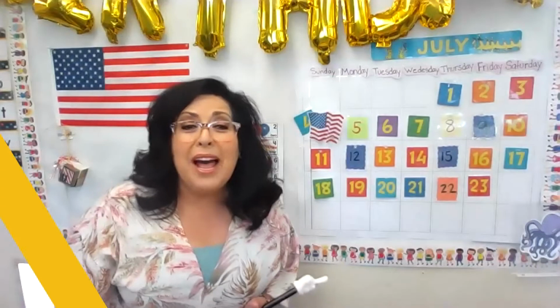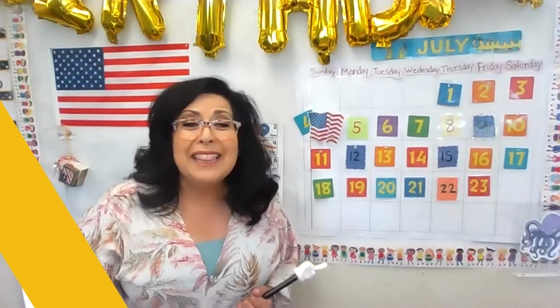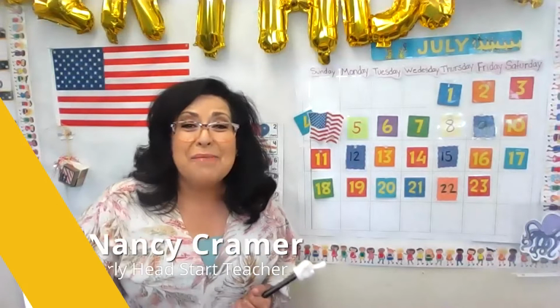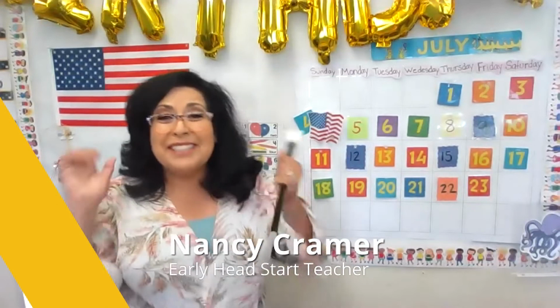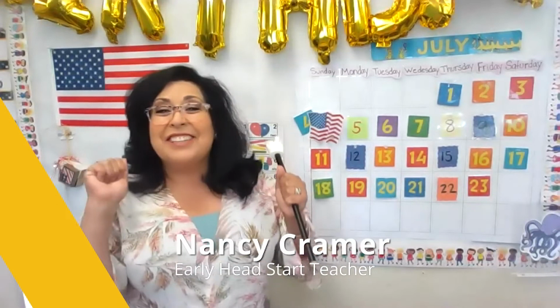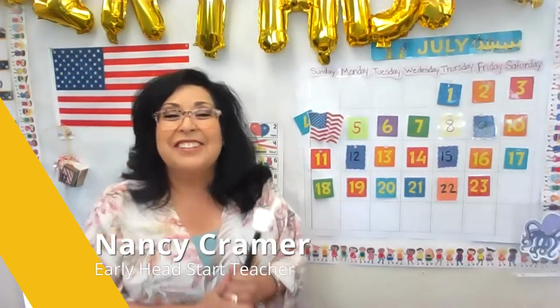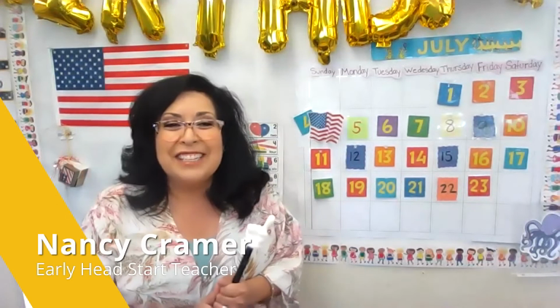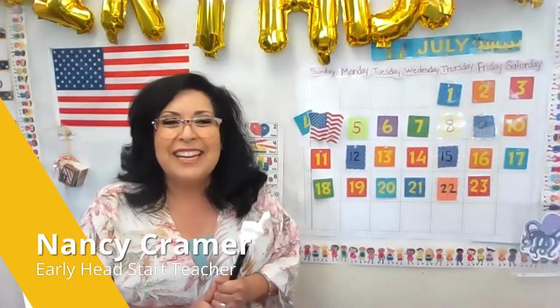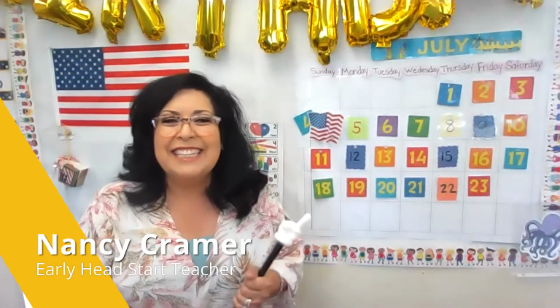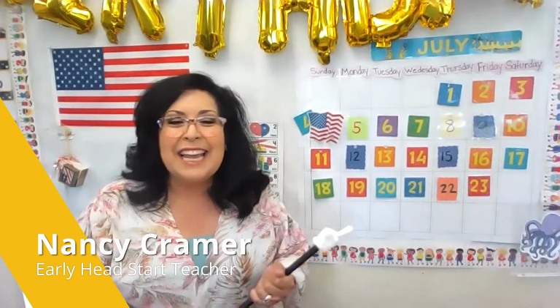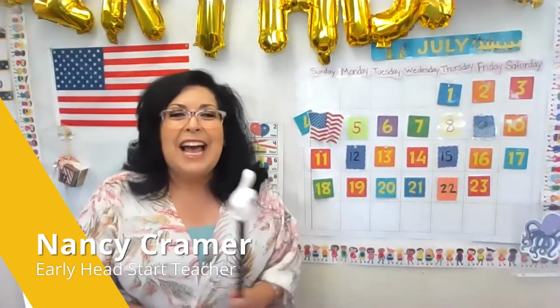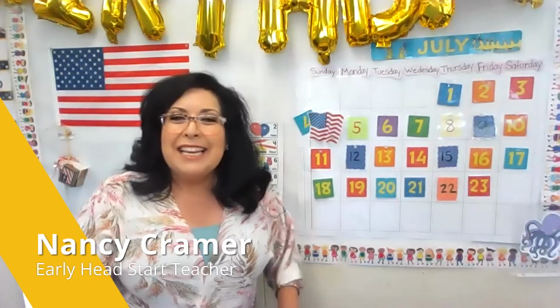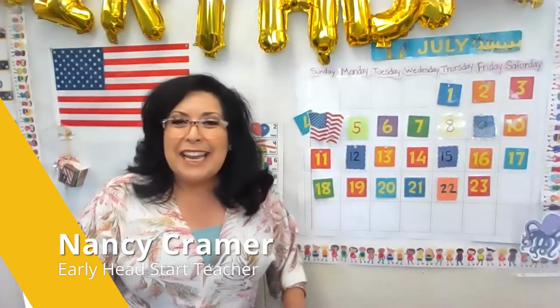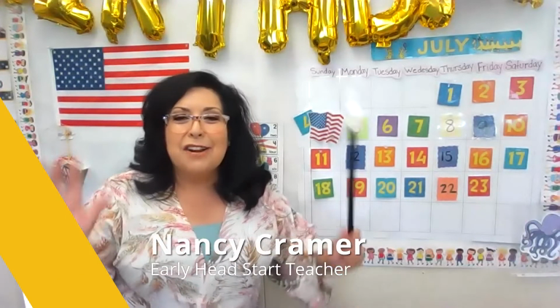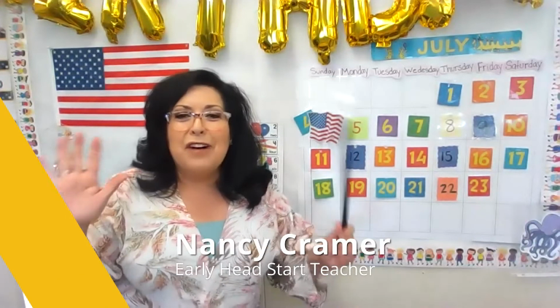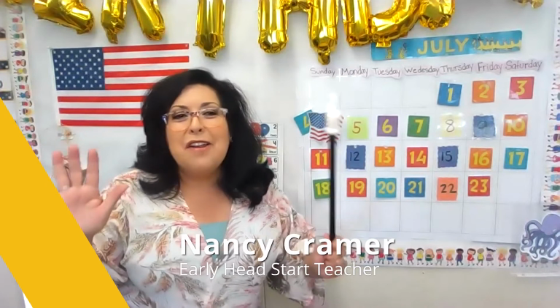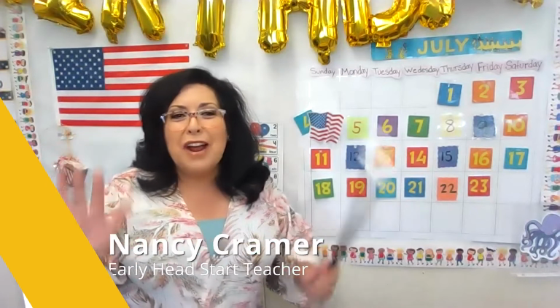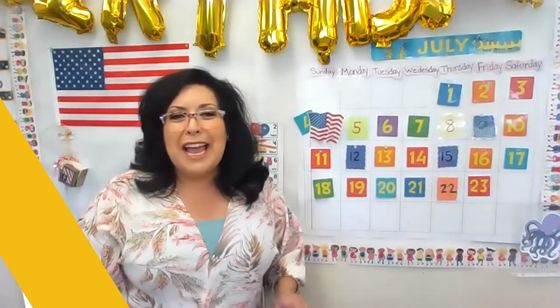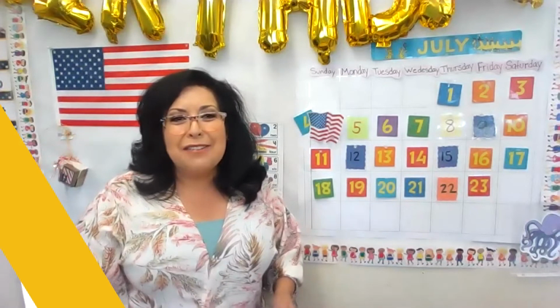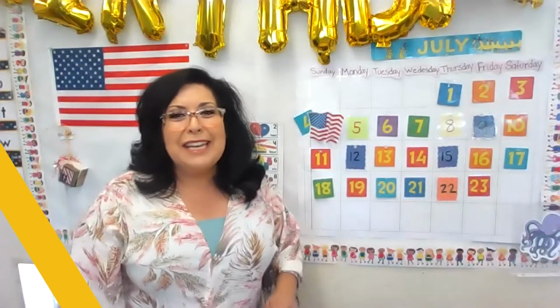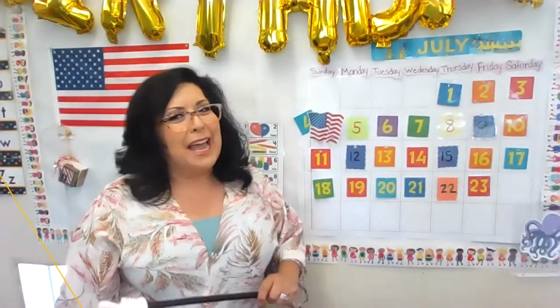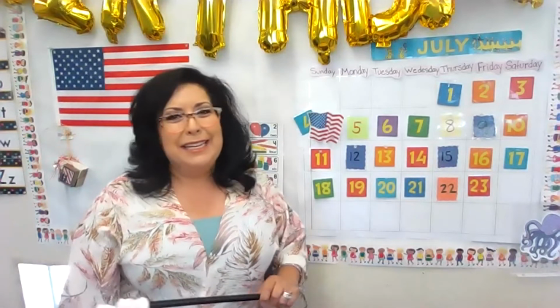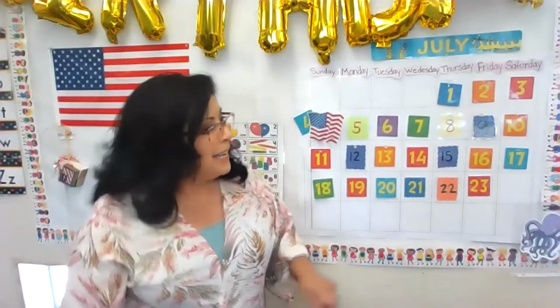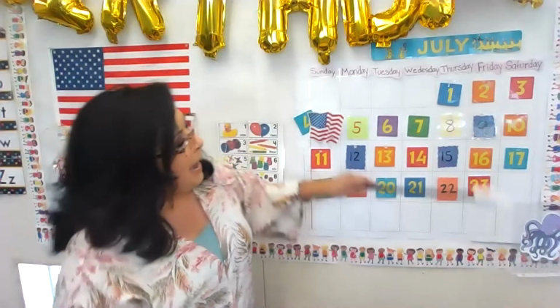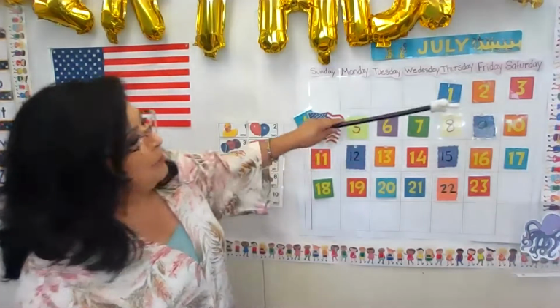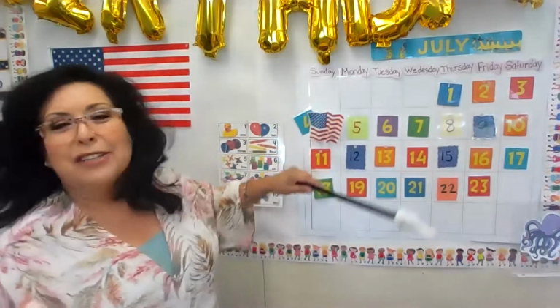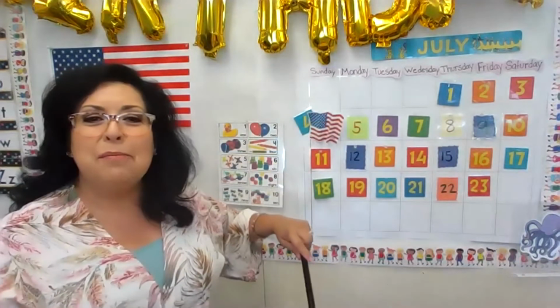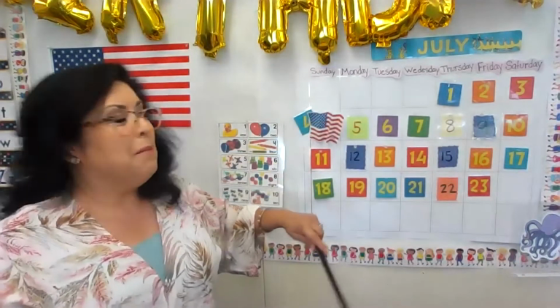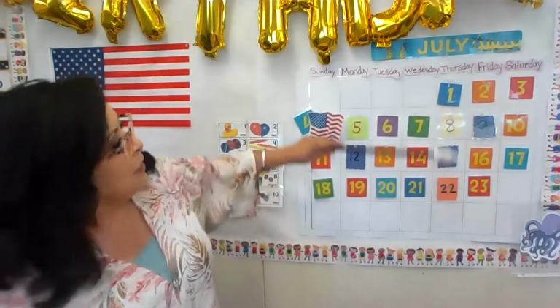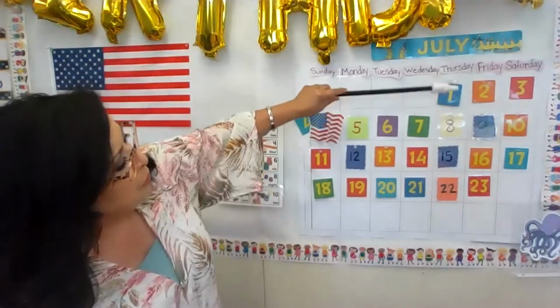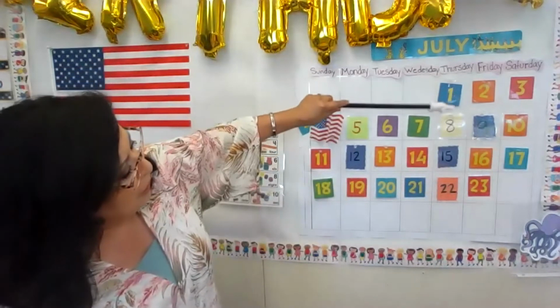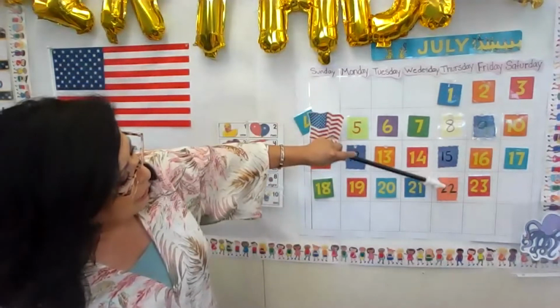Hello boys and girls, I'm so glad you made it today. Today is our fun Friday activity and I'm so glad you're here, but let me show you our calendar.